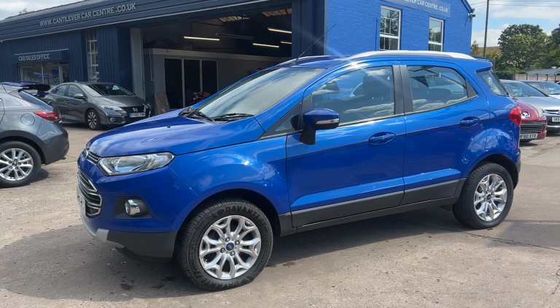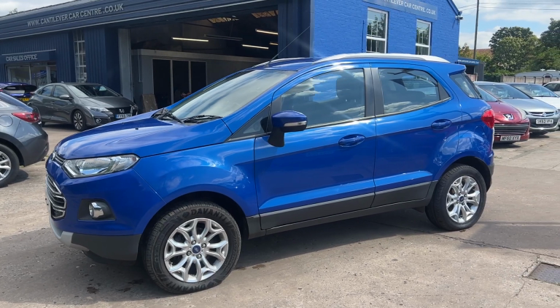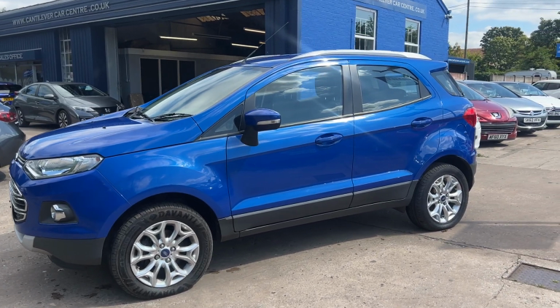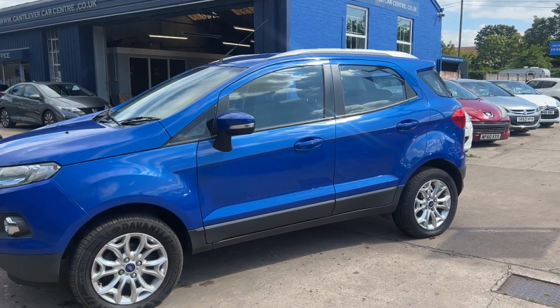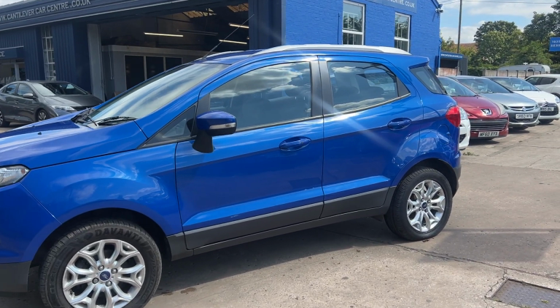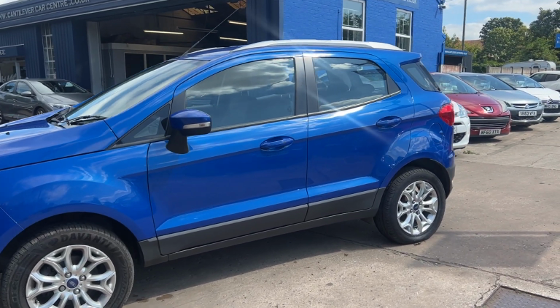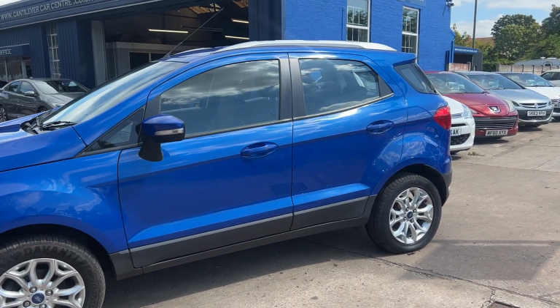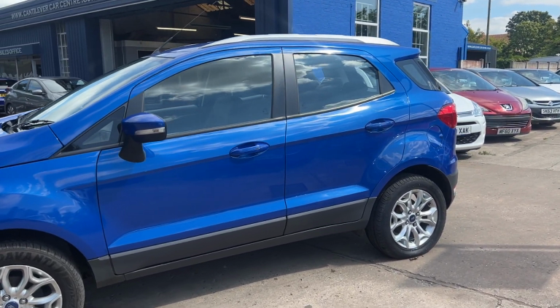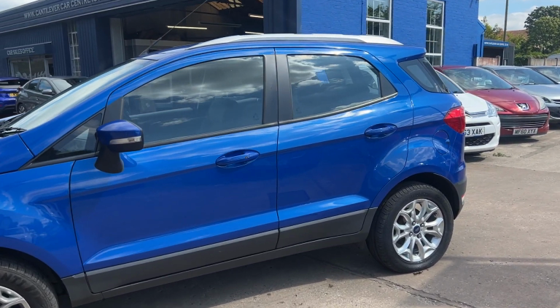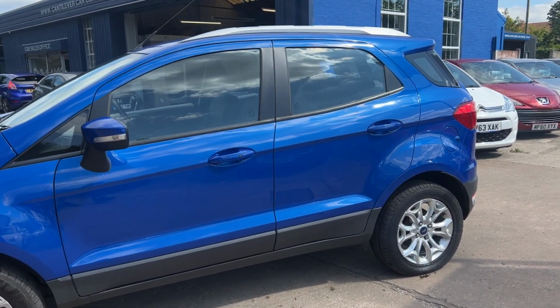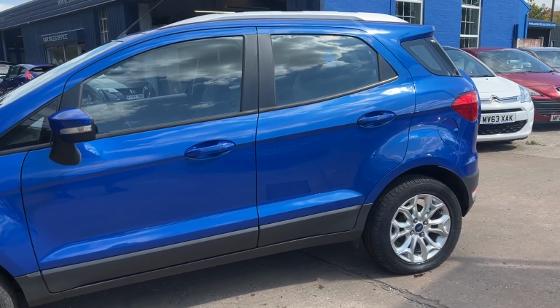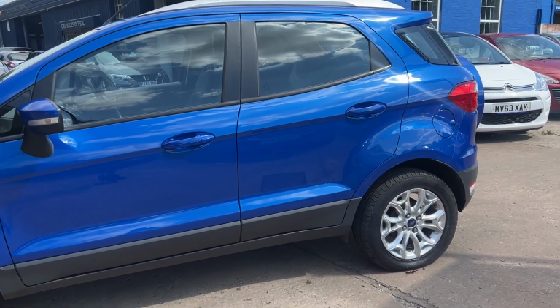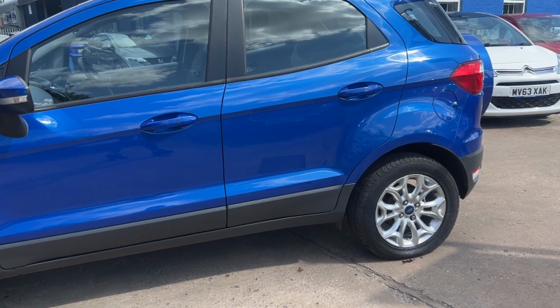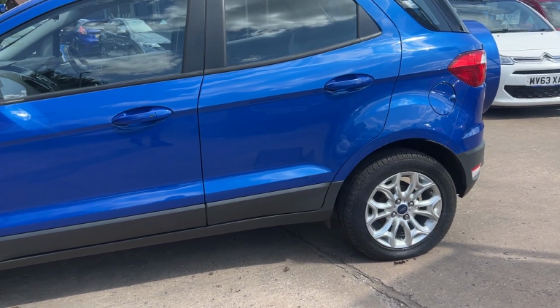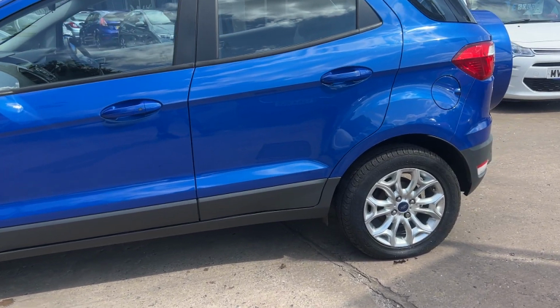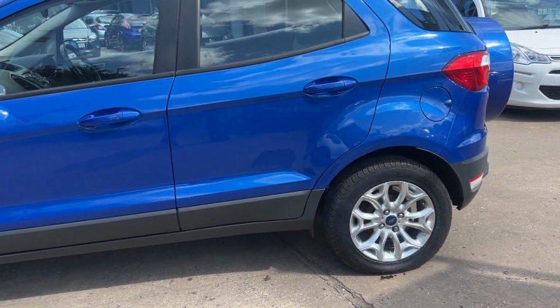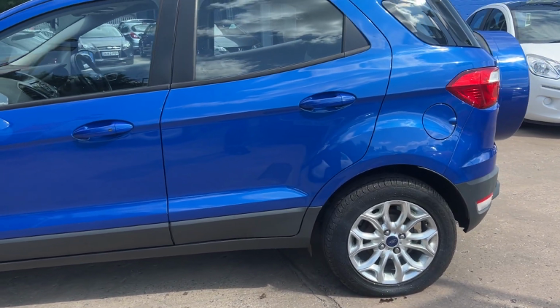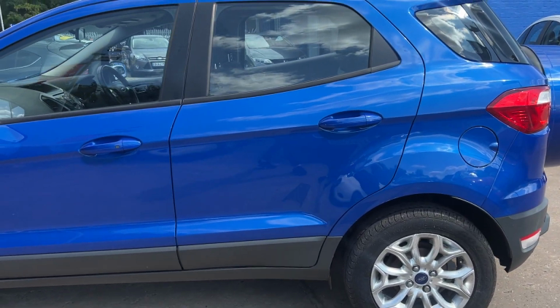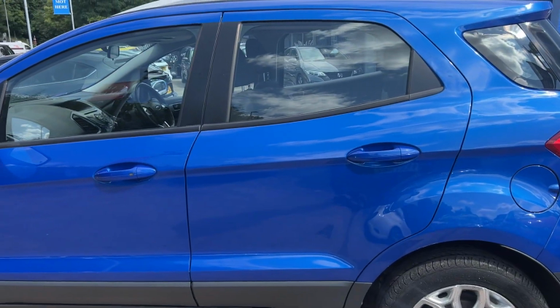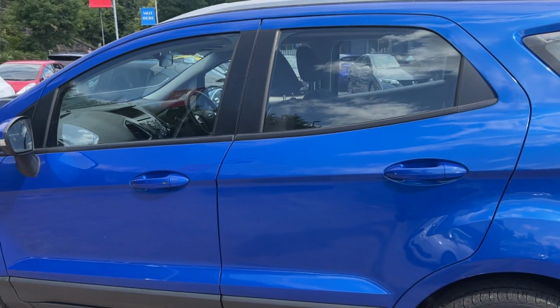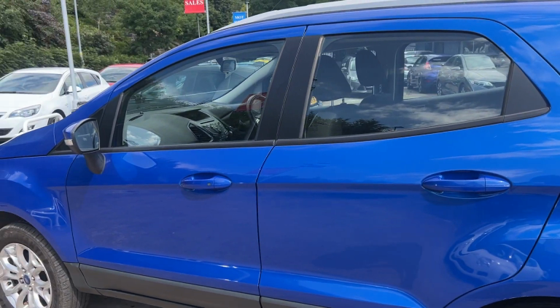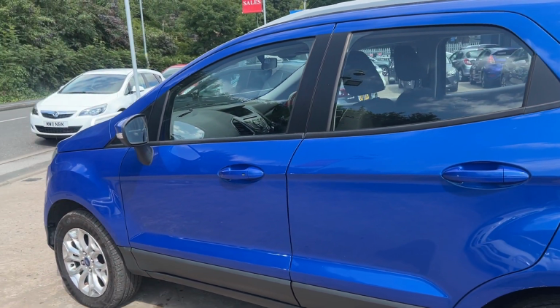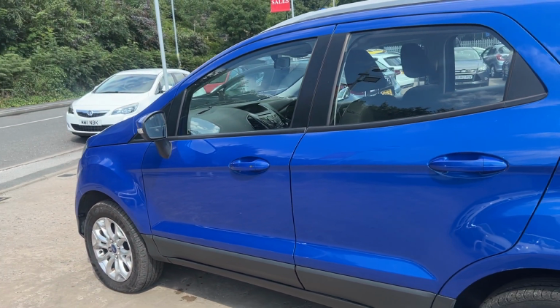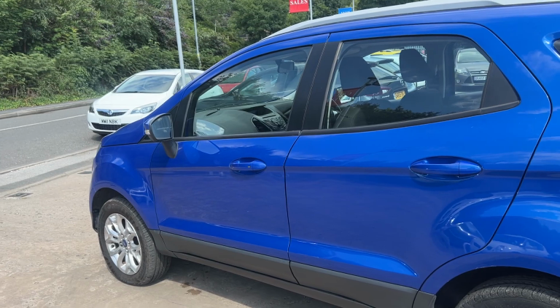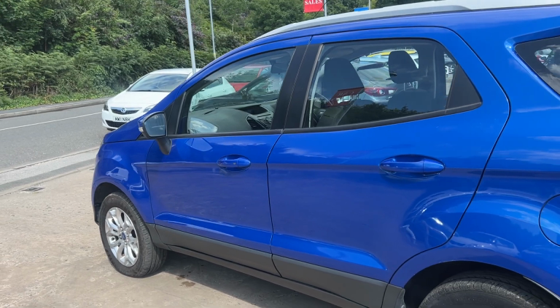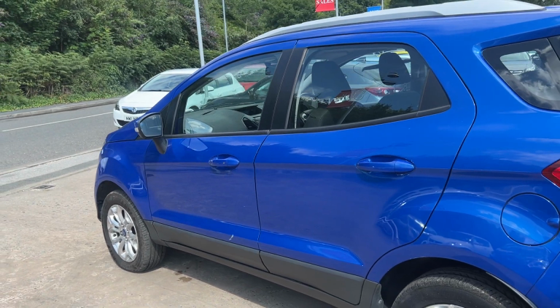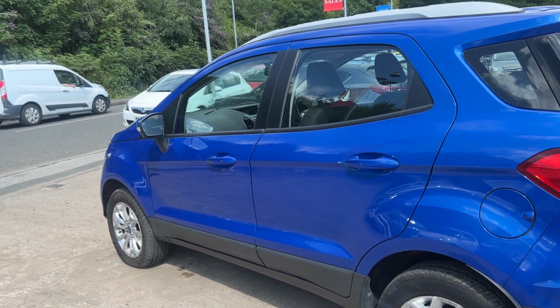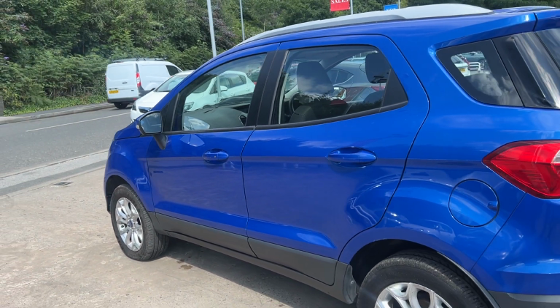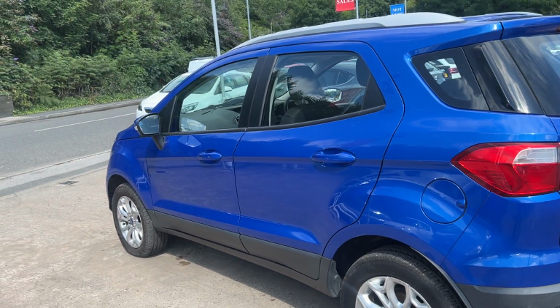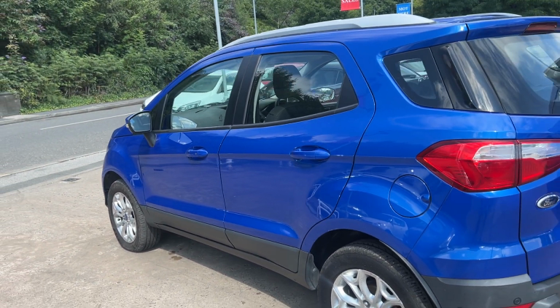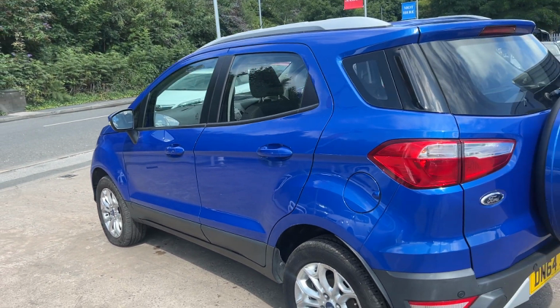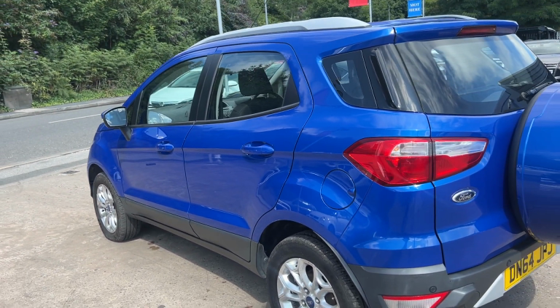This car is a metallic blue, has a 1 litre petrol engine, alloy wheels, air conditioning, electric windows, electric mirrors, and has a keyless start. It's a 5 speed.